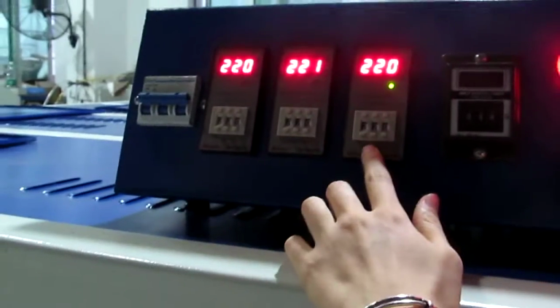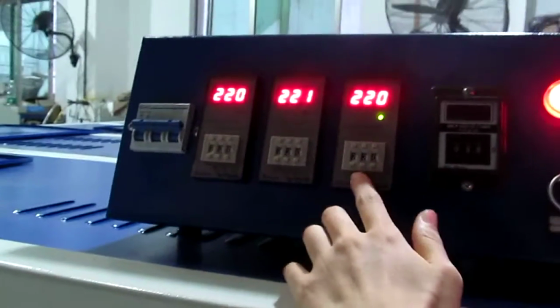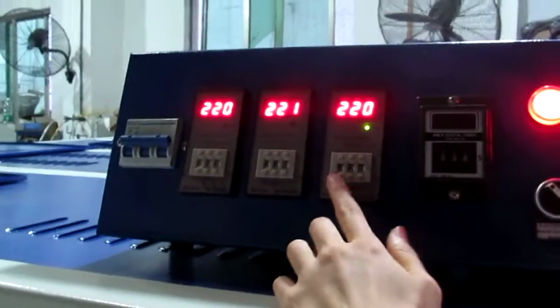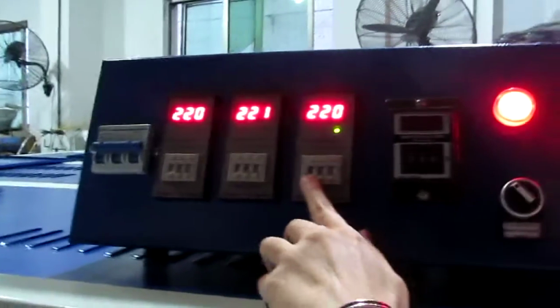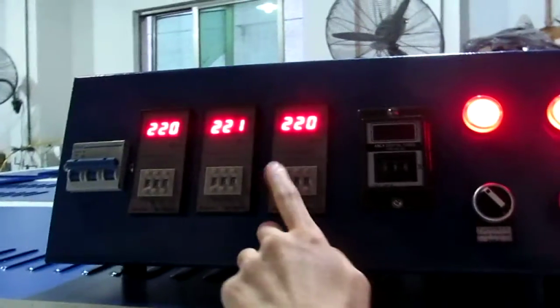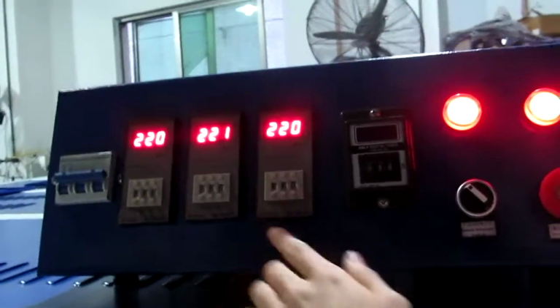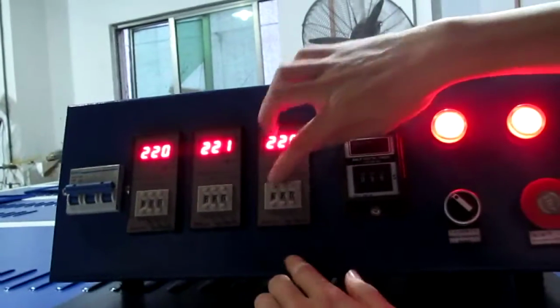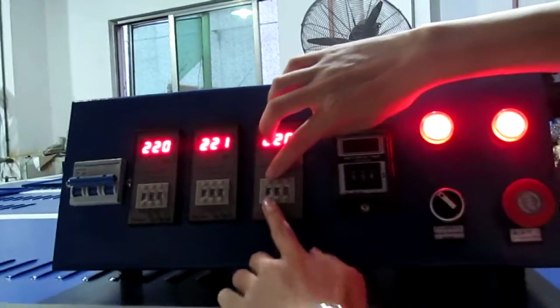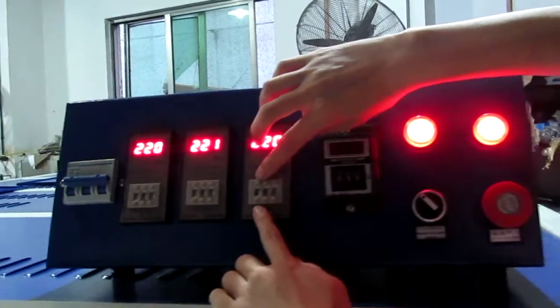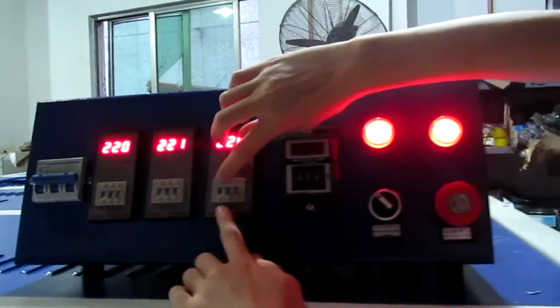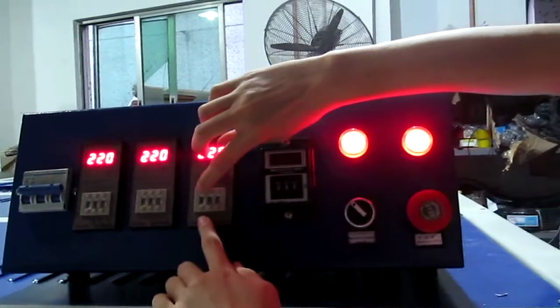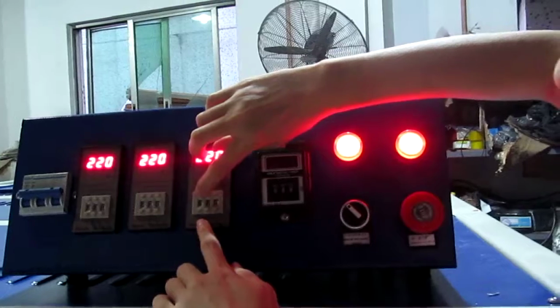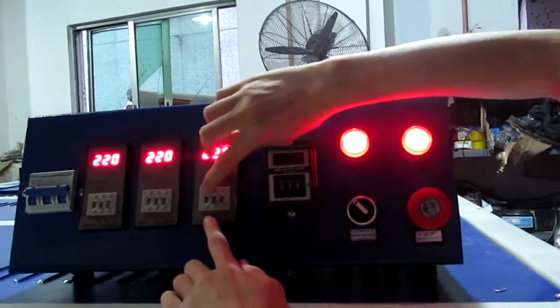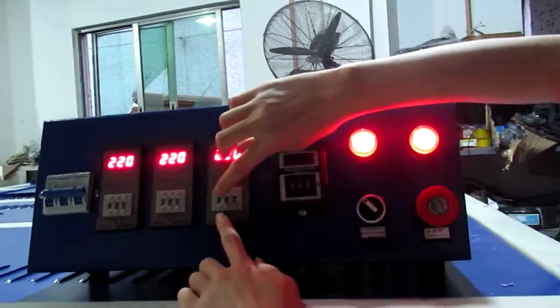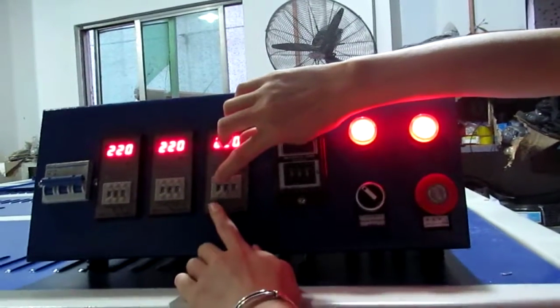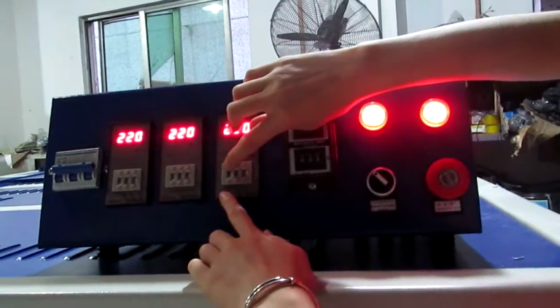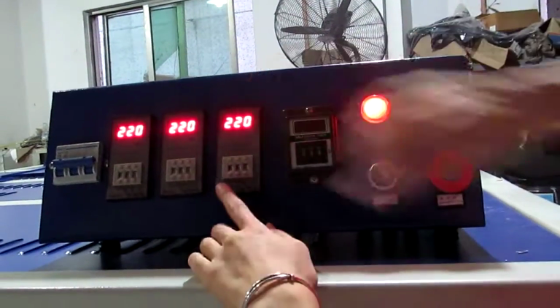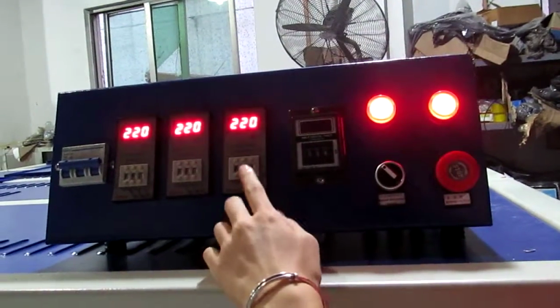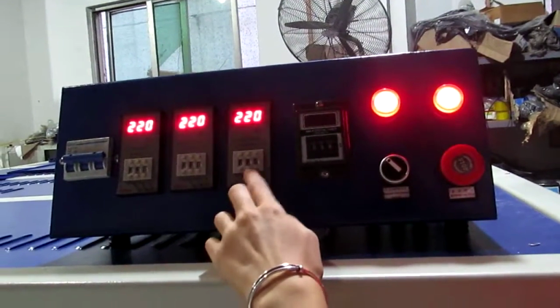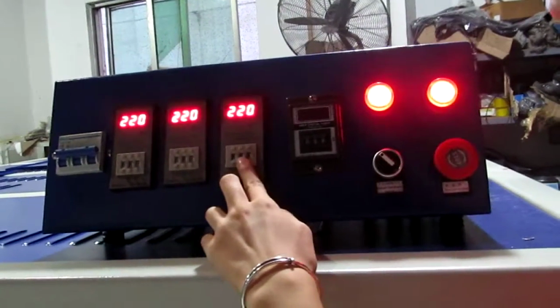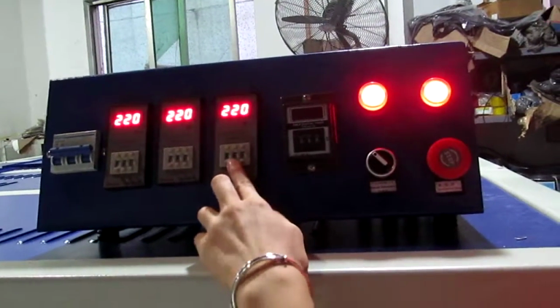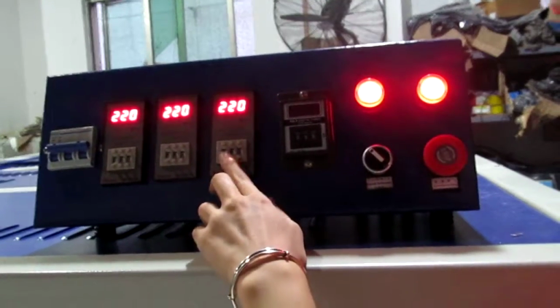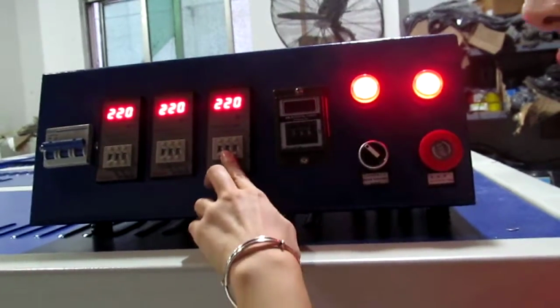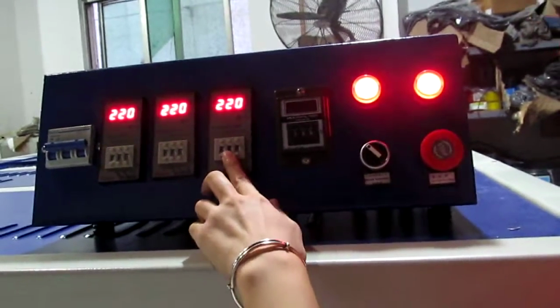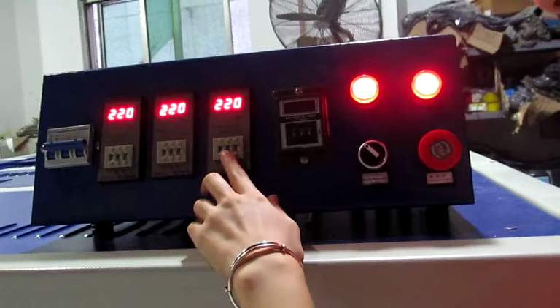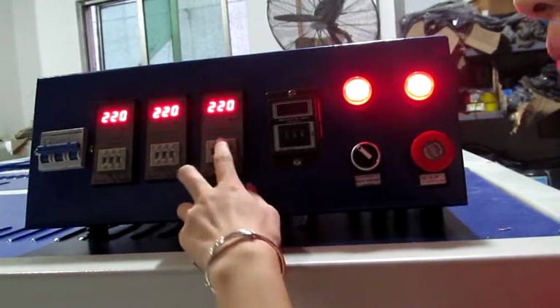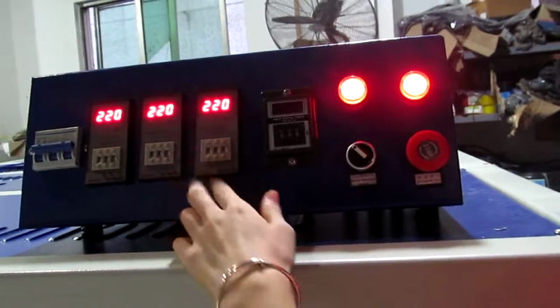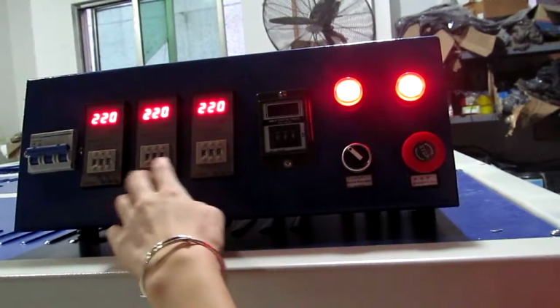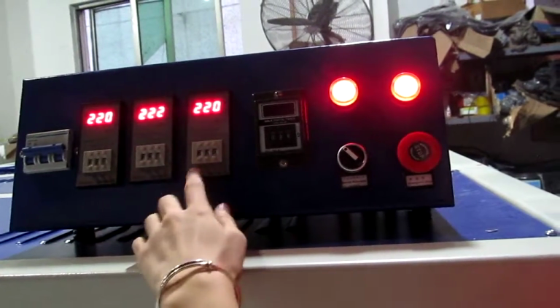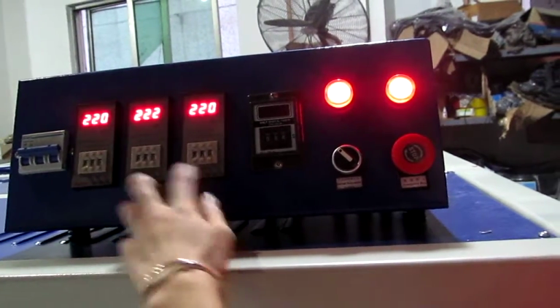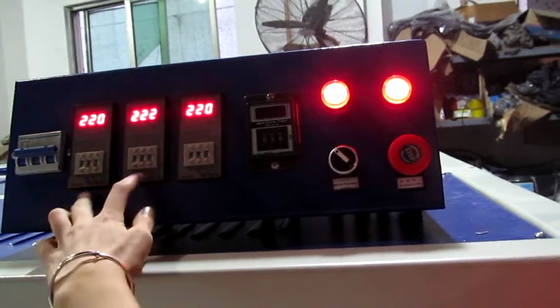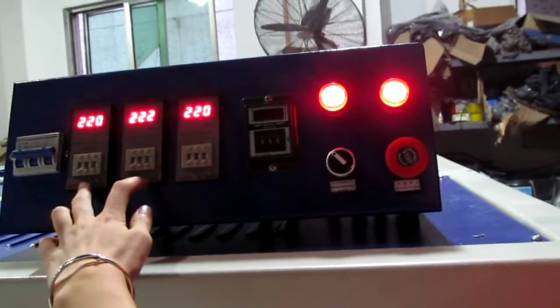This one as well — you can press this button to increase temperature and press this button to decrease temperature. 220 degrees will be fine.